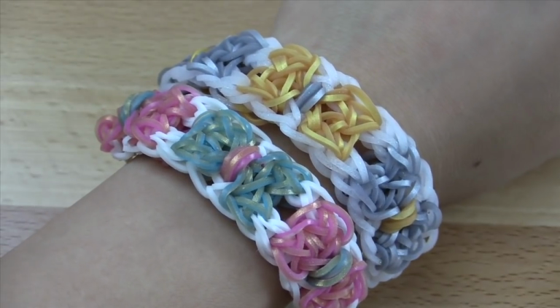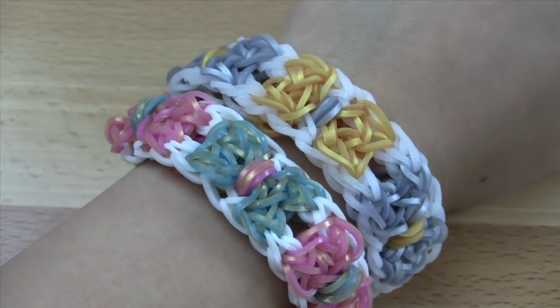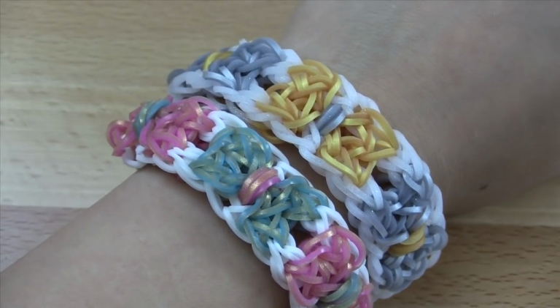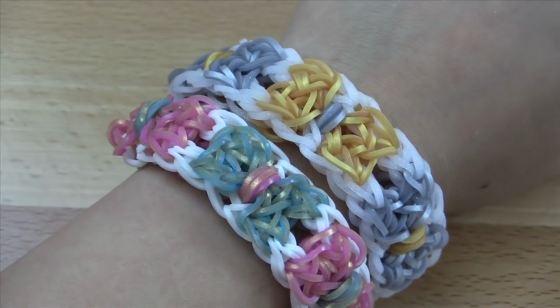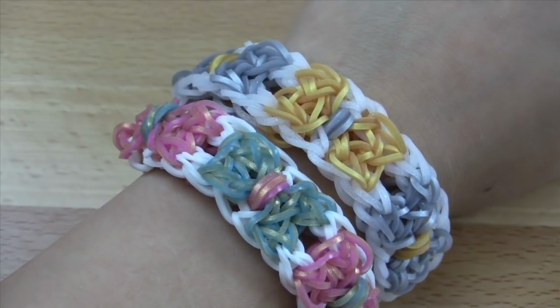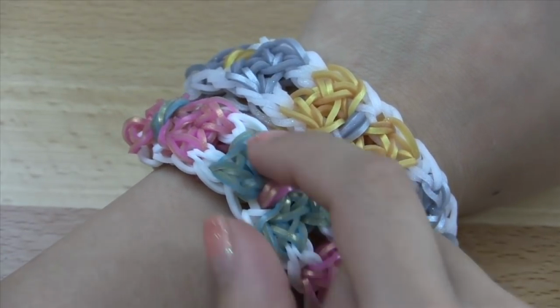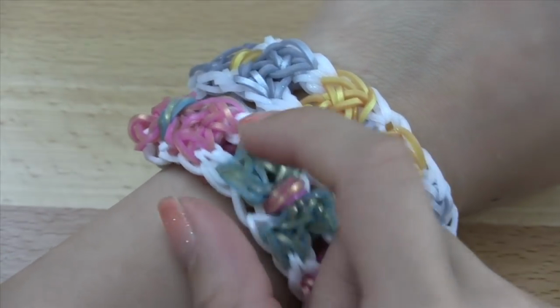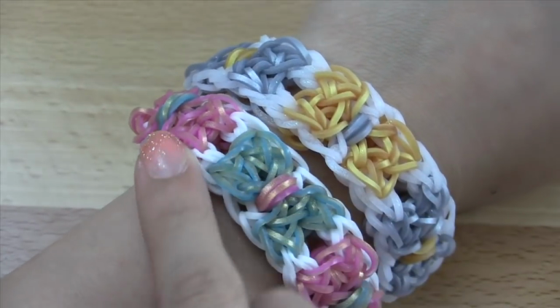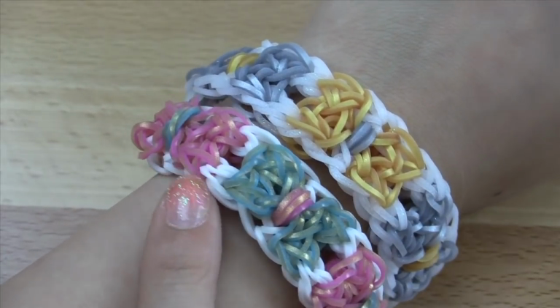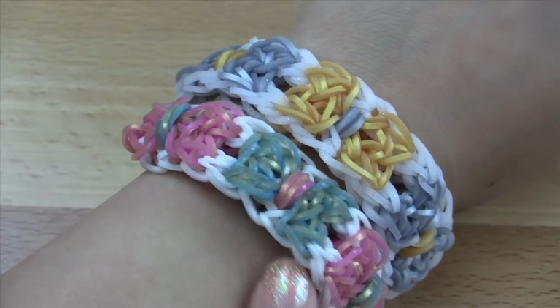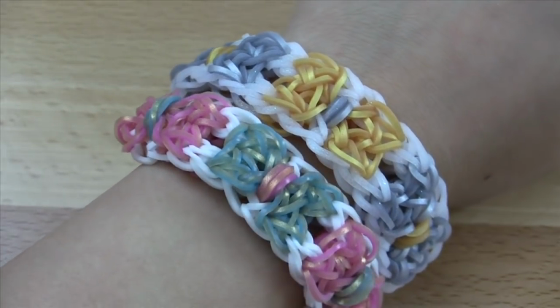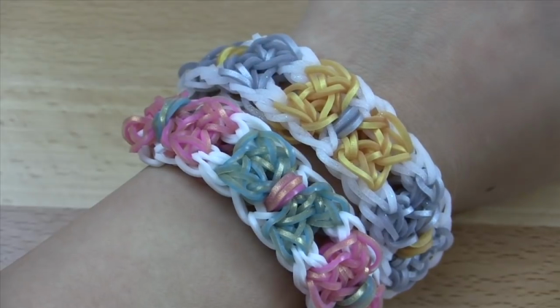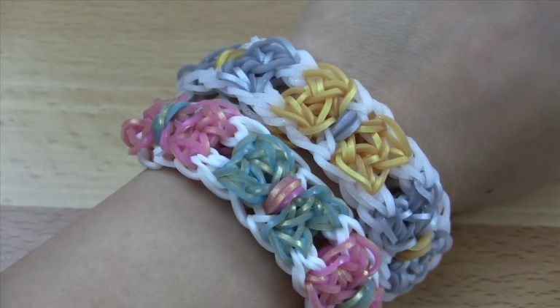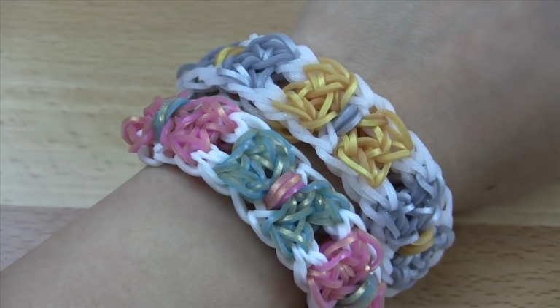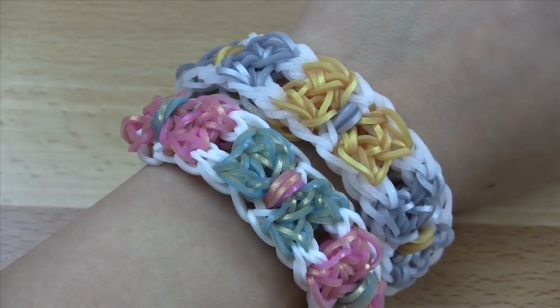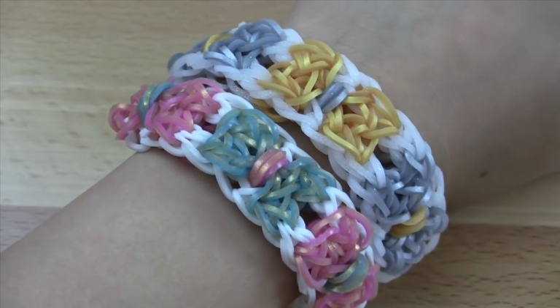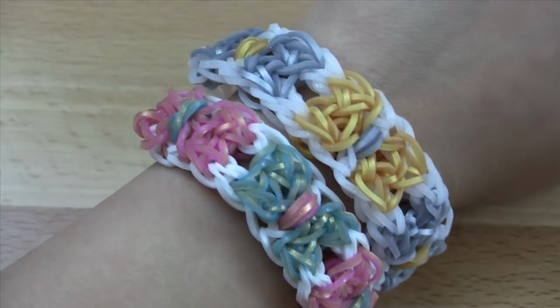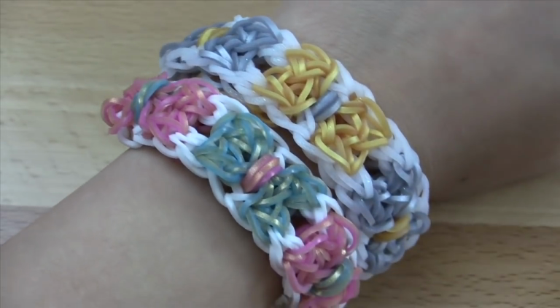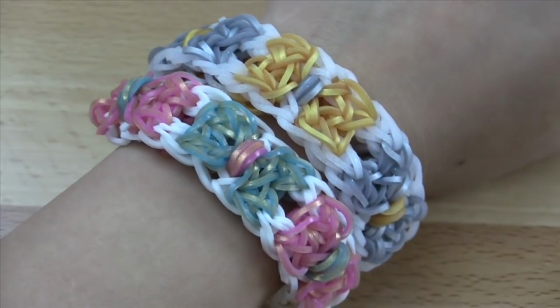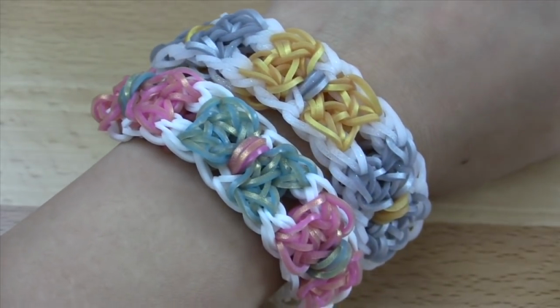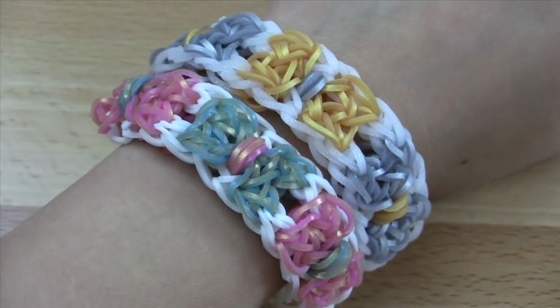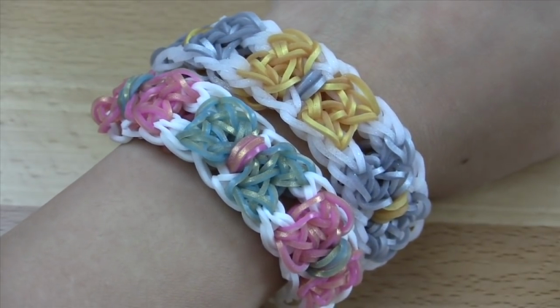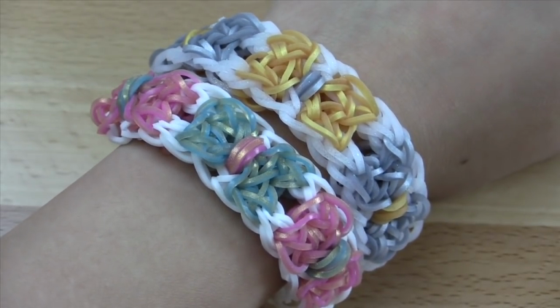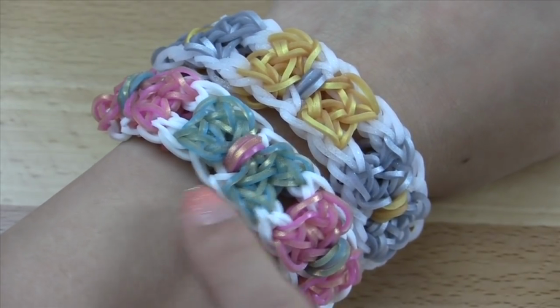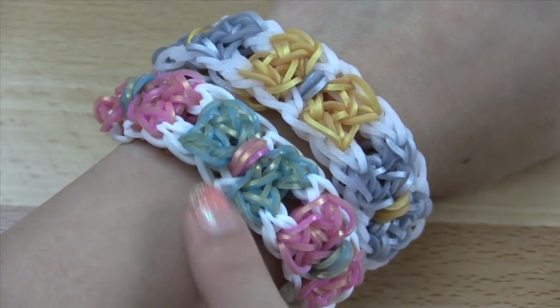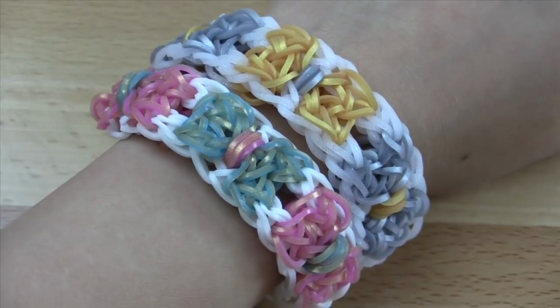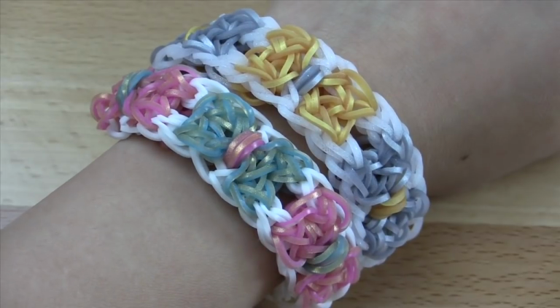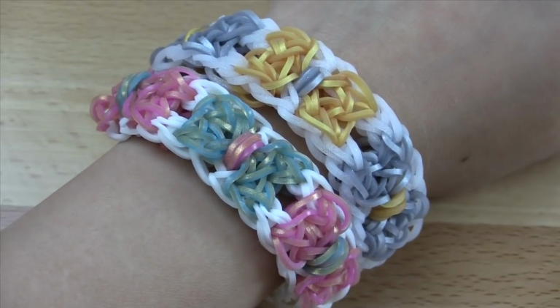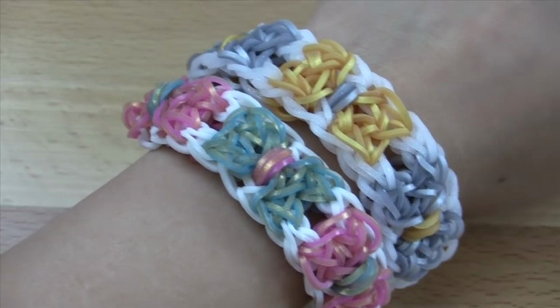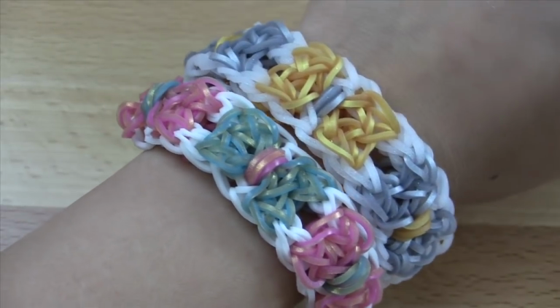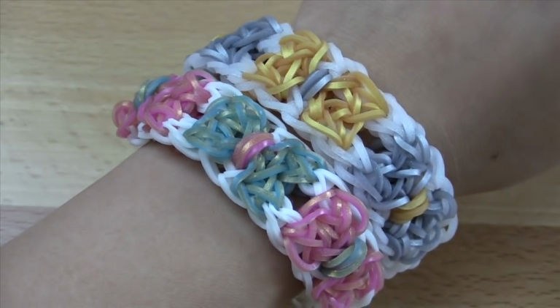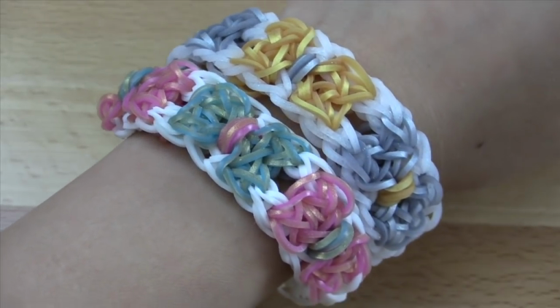For this bracelet, you do not have to use the white border that goes through the entire thing, but I think it adds a really nice frame. I'll explain later how you can switch up the border if you don't want it there or if you do want it there.